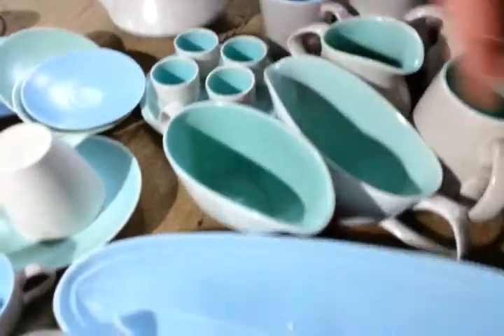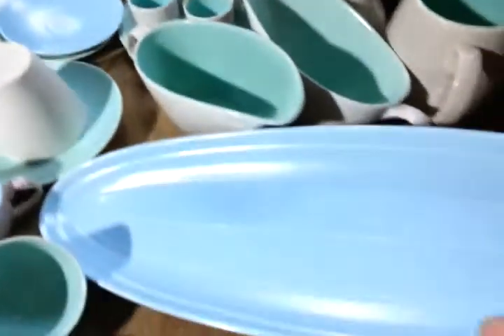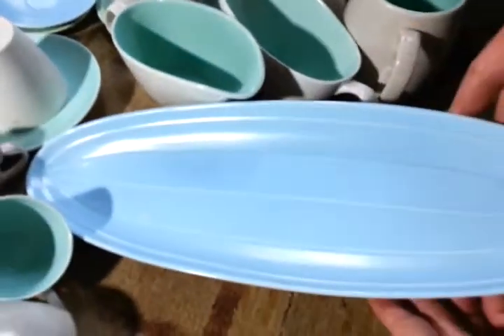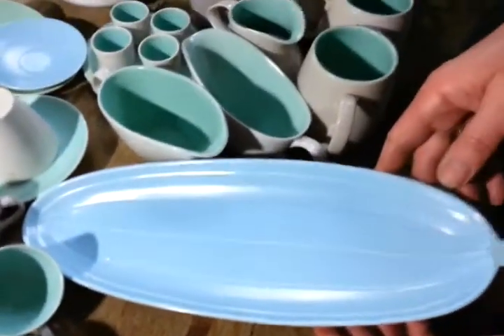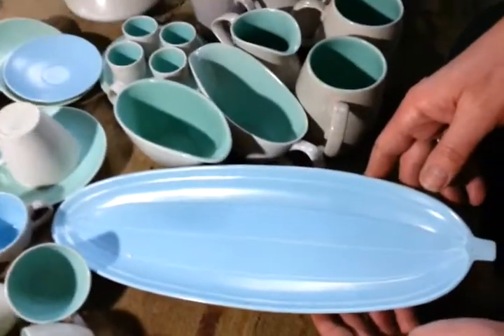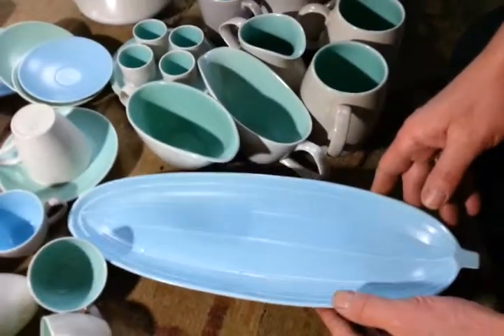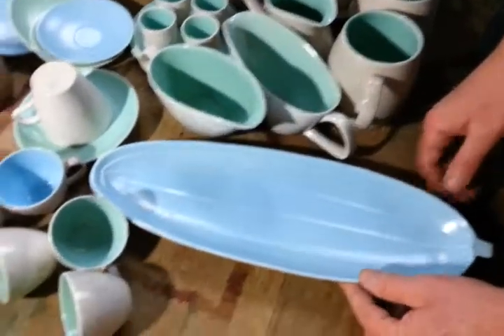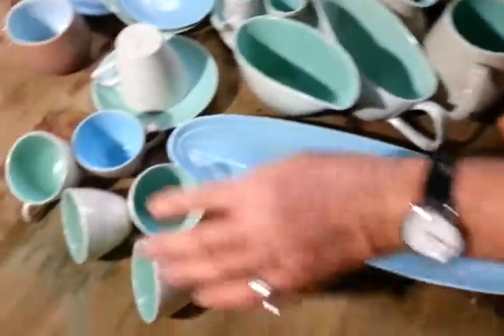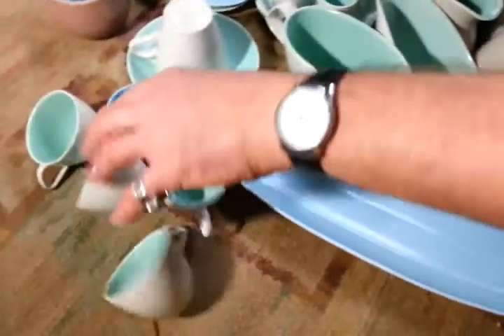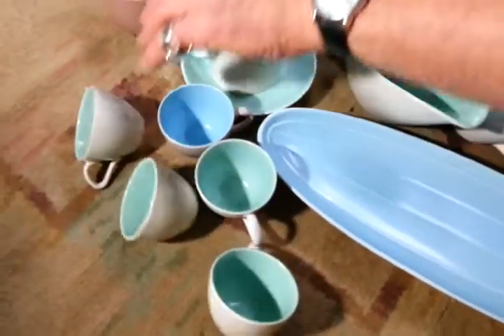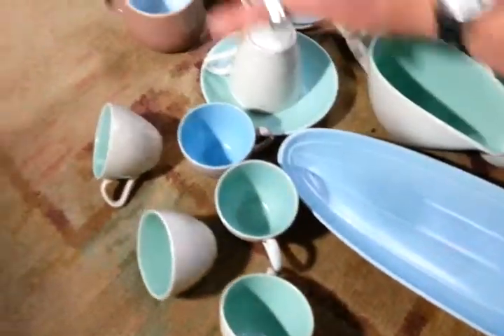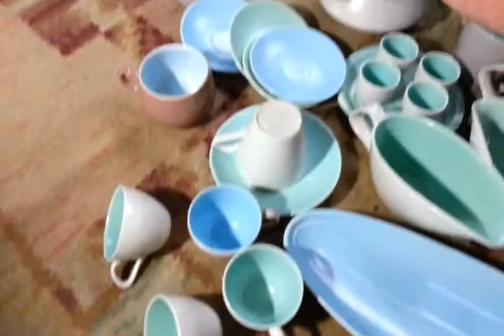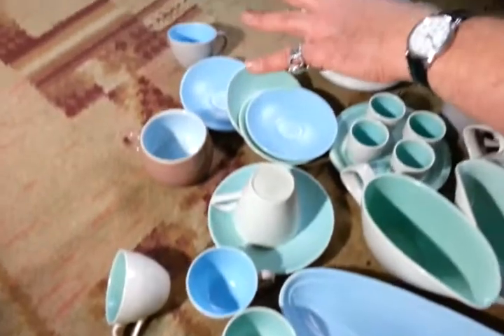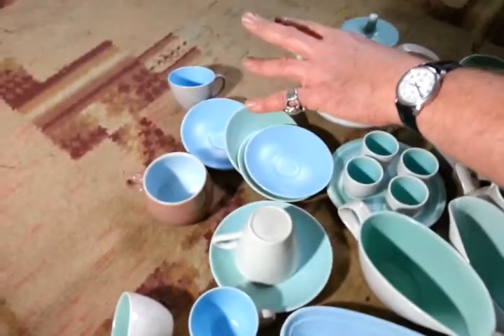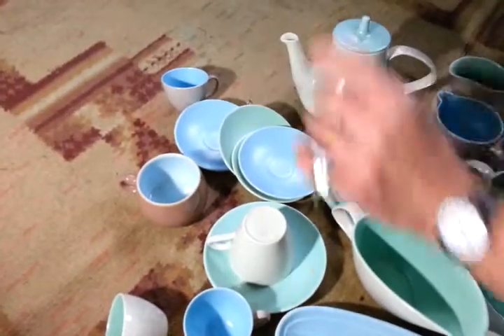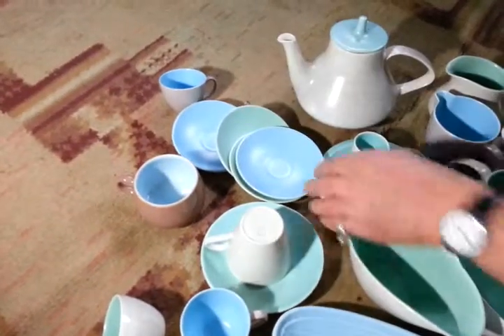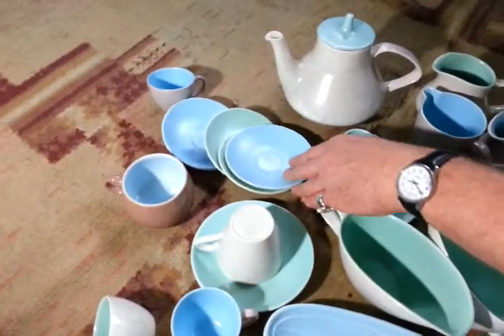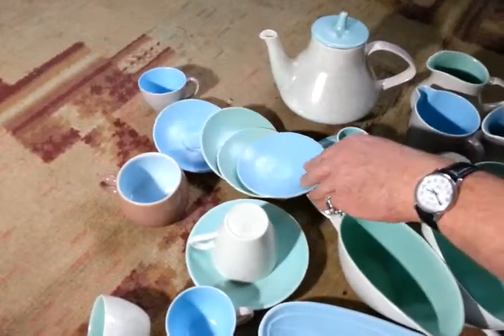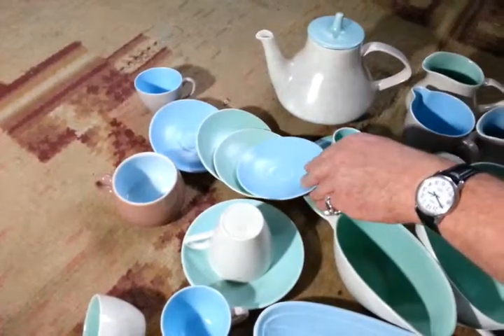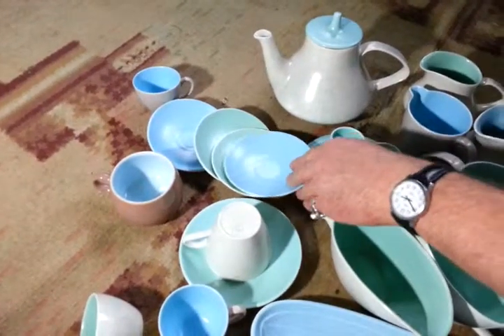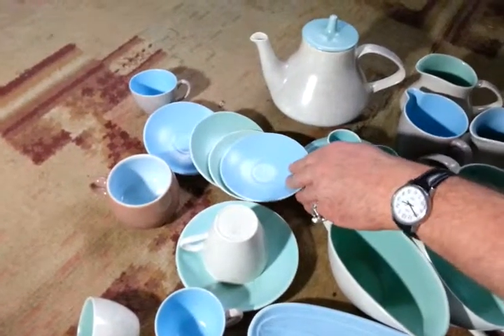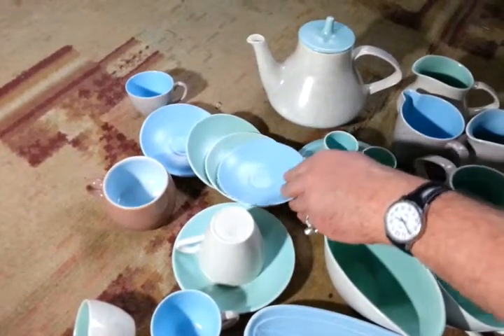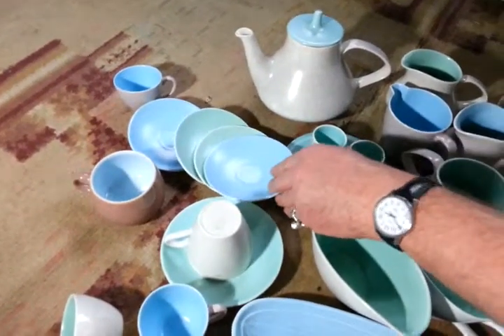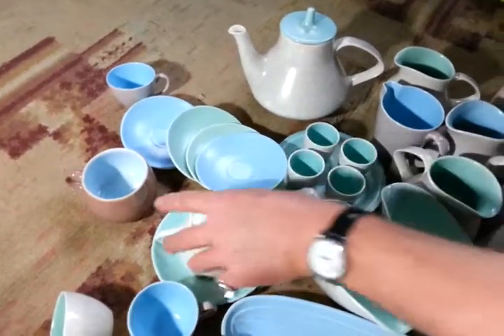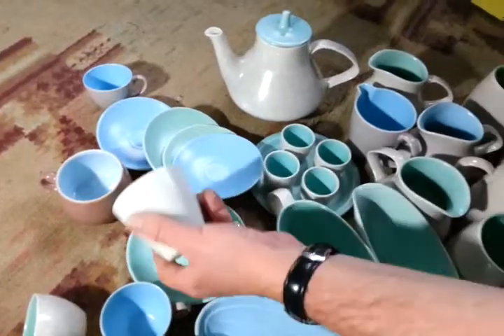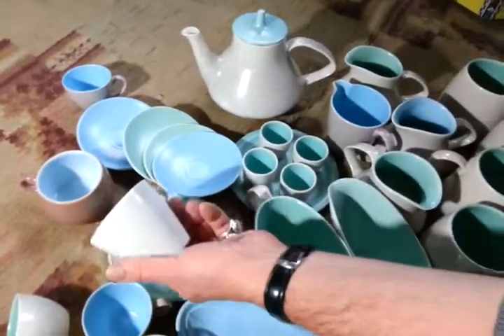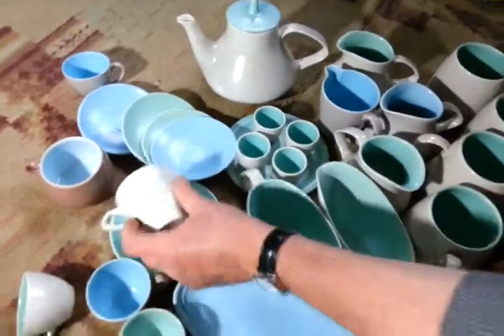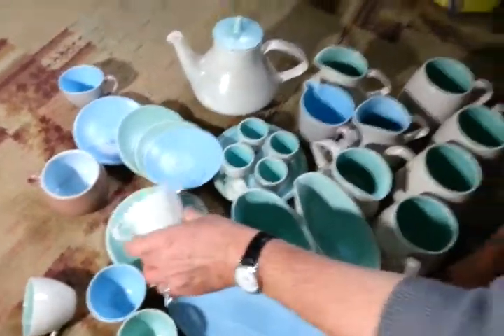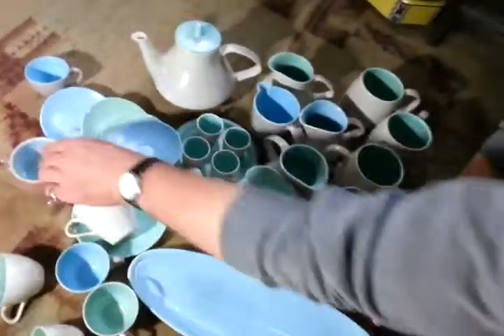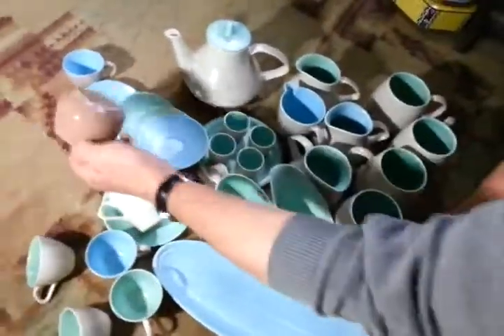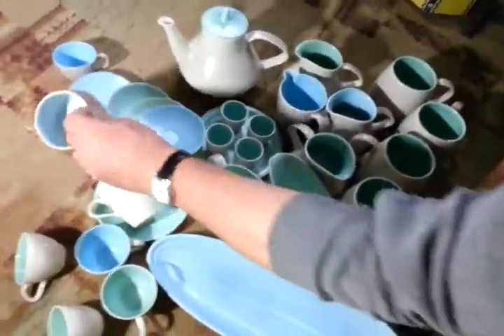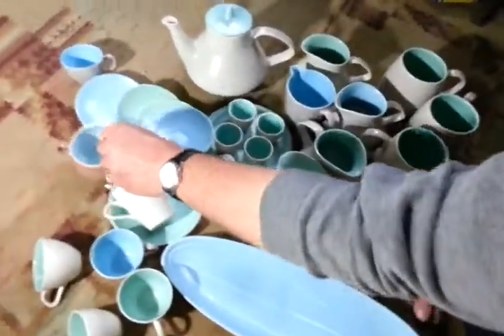You've got this either cucumber dish or sandwich plate. You've got six cups and about four saucers to go with them. A cup and saucer of that pattern and size. A little mug there.